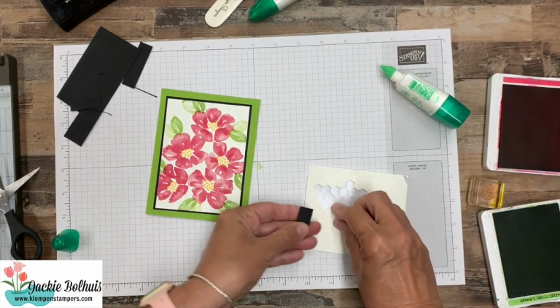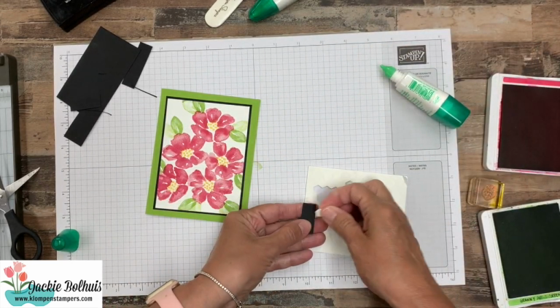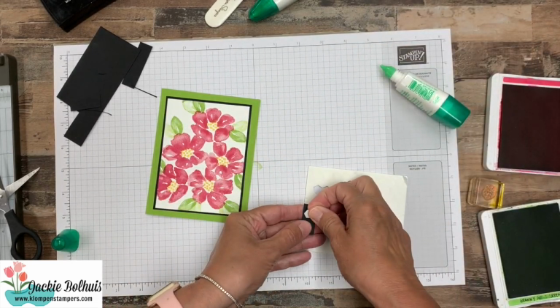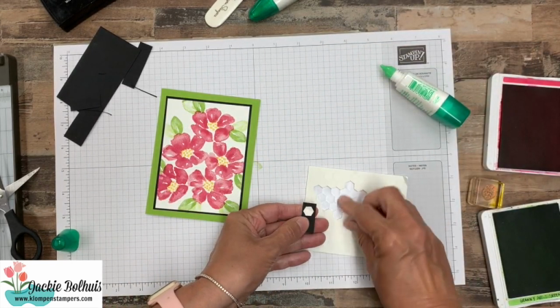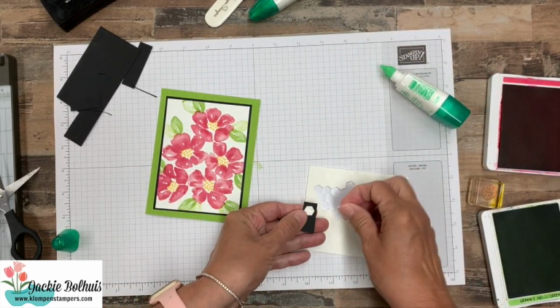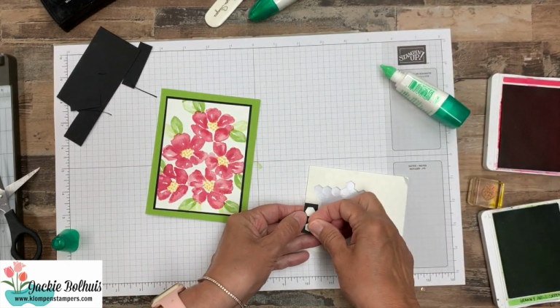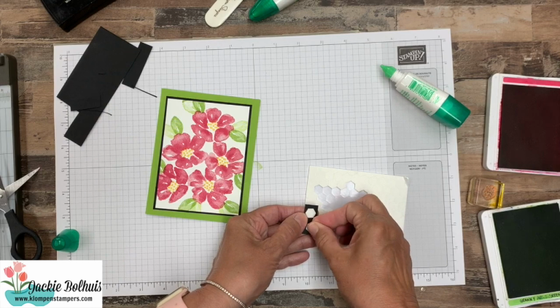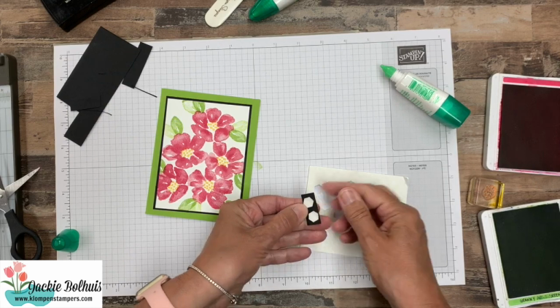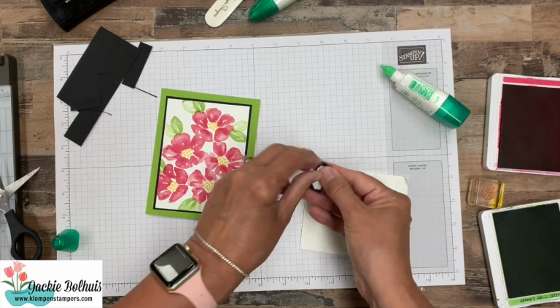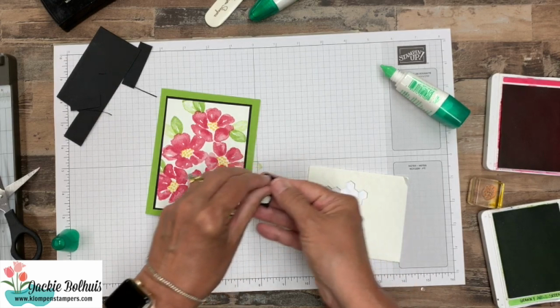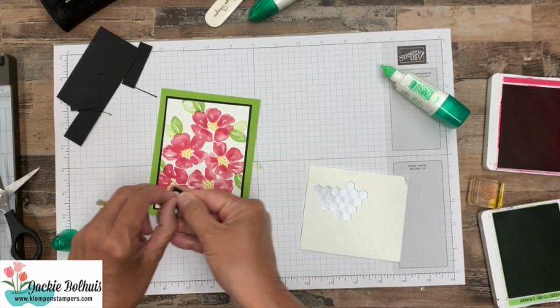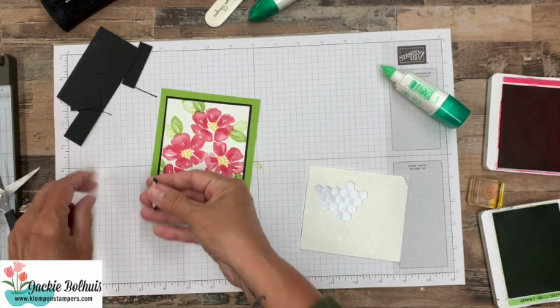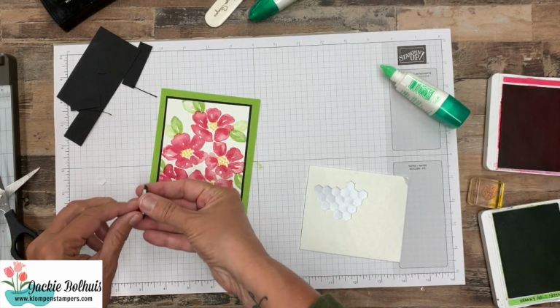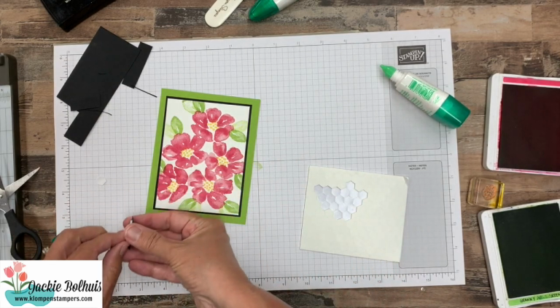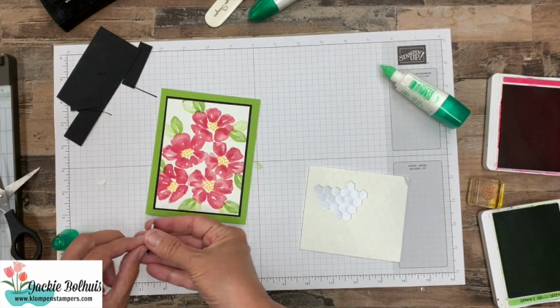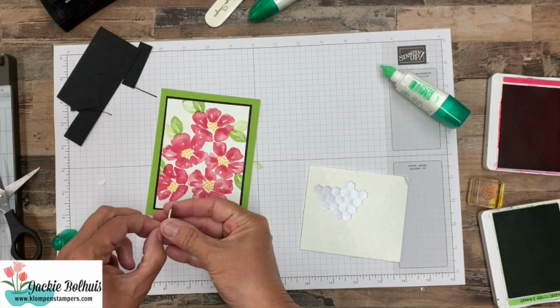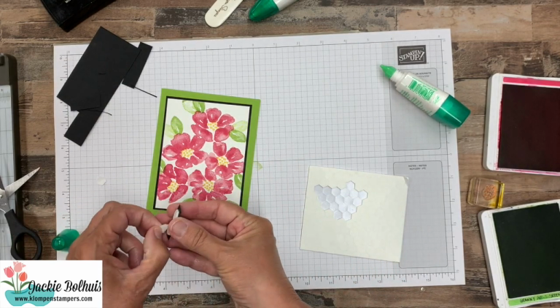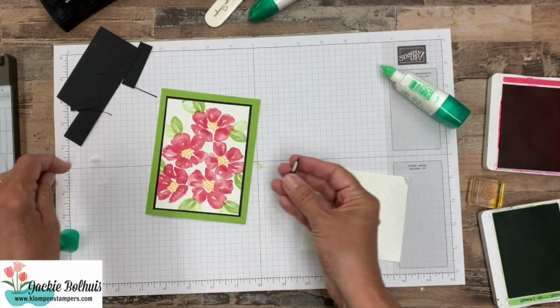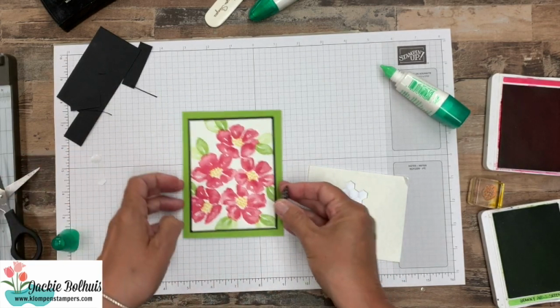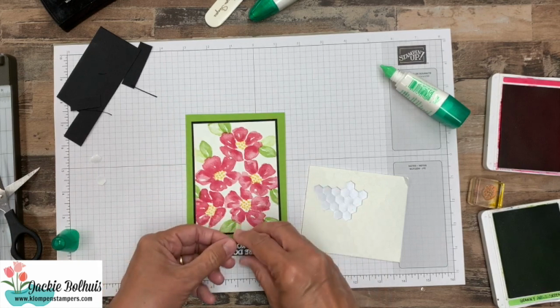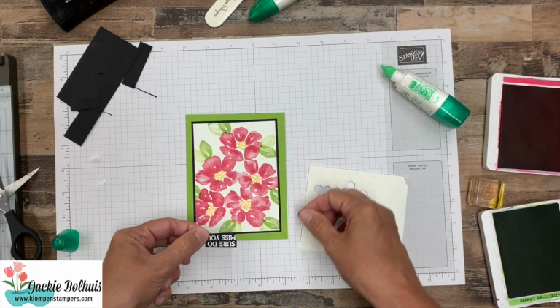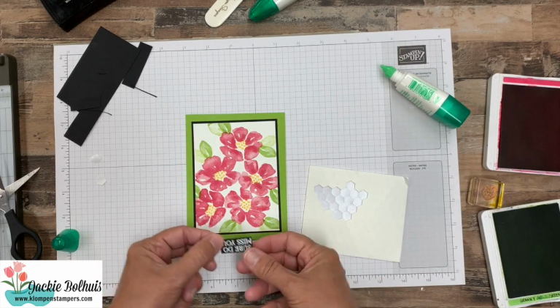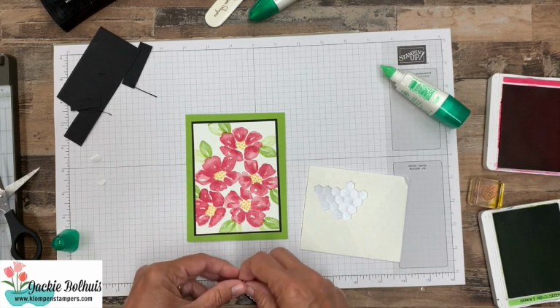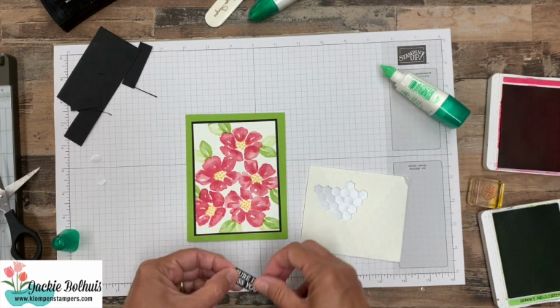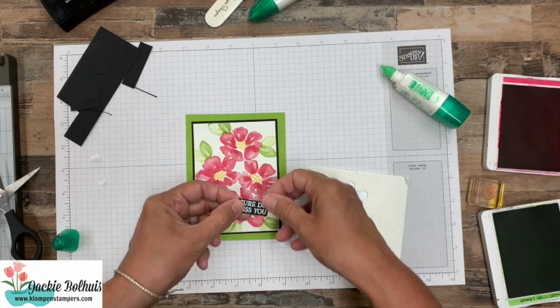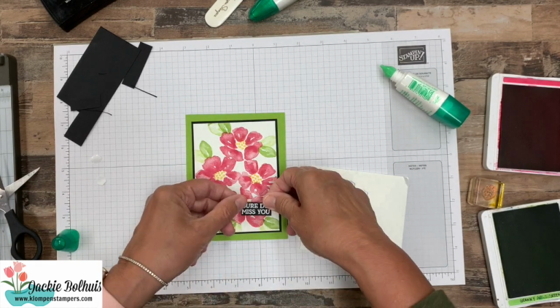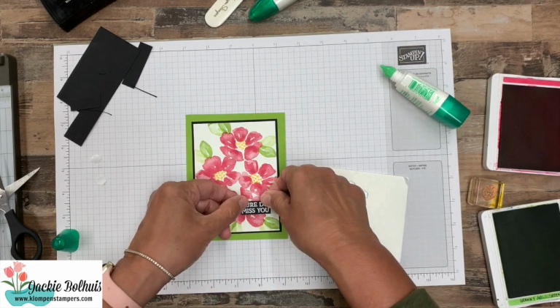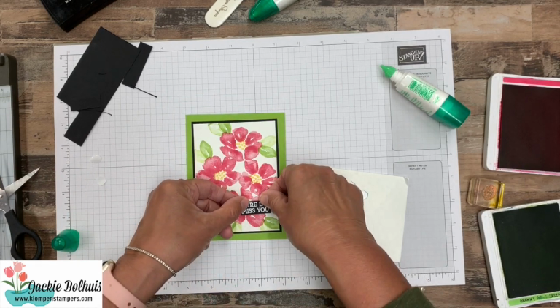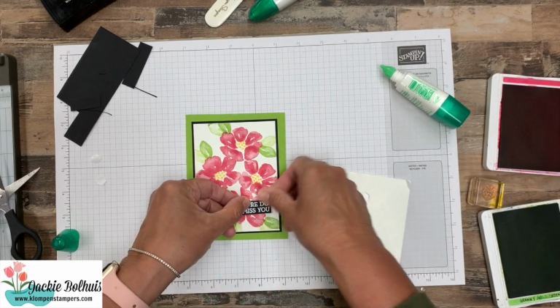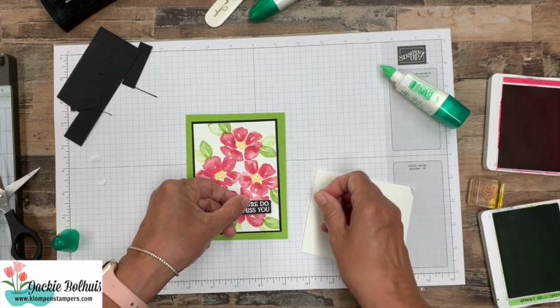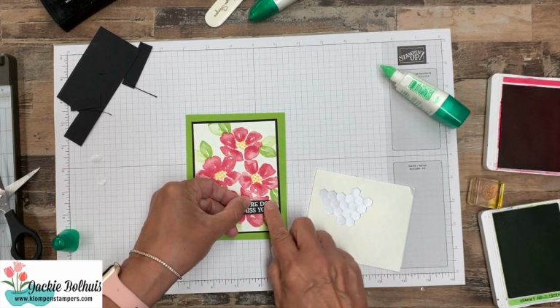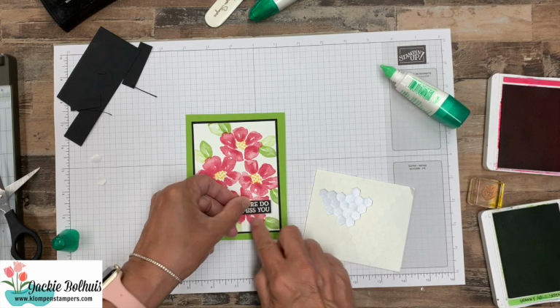Now after I'm done with this card I've got a few other ones I want to share with you as well, using this stamp set. So let's go ahead and put the greeting right there.